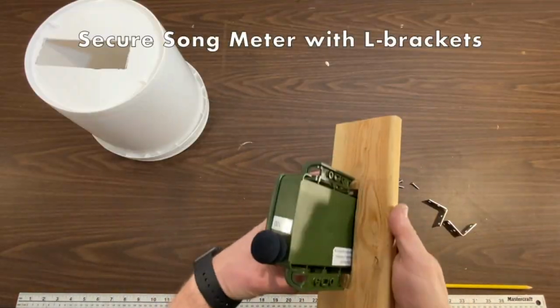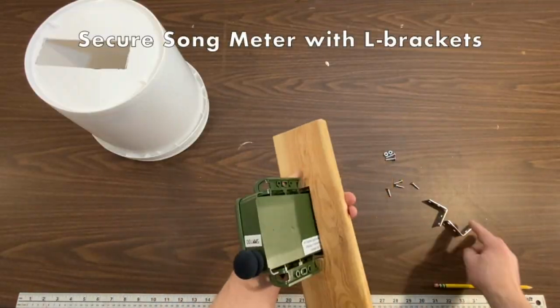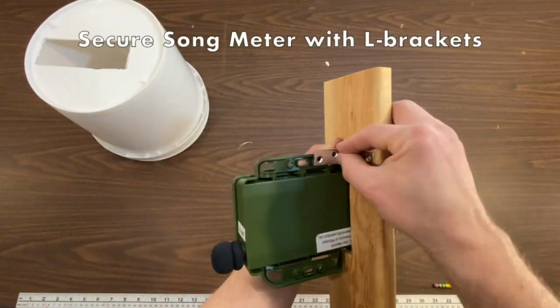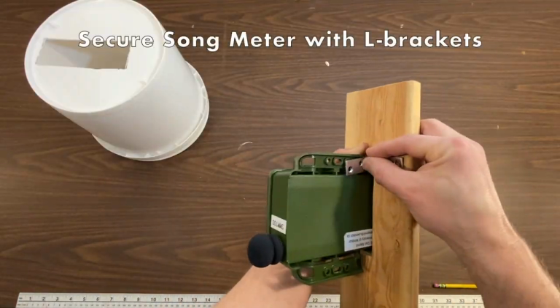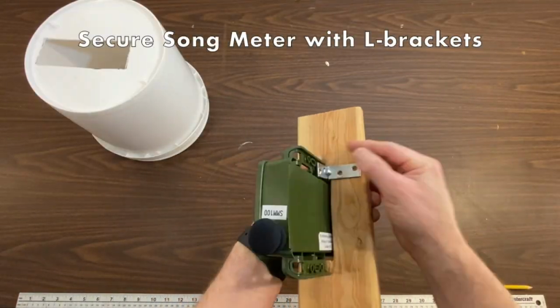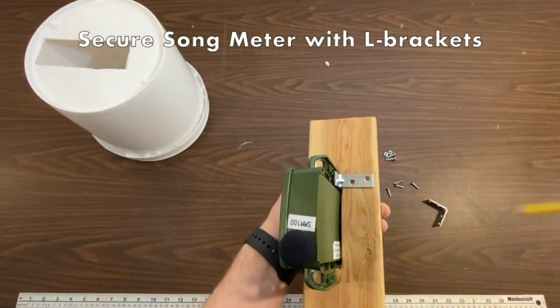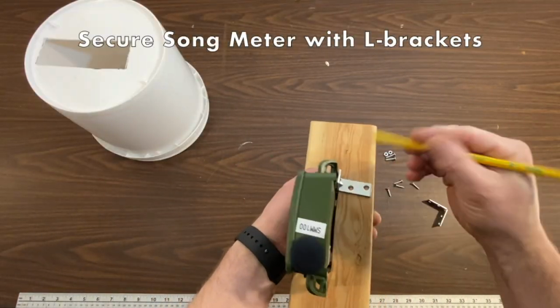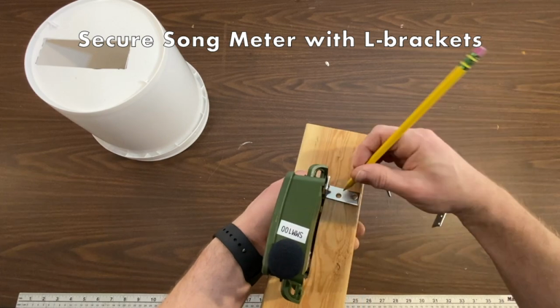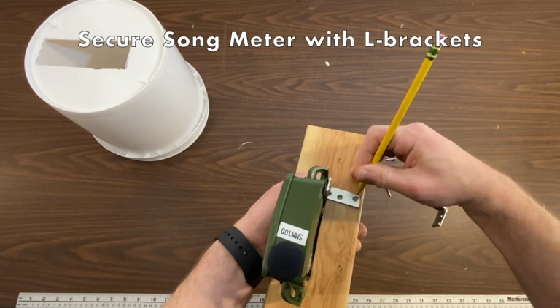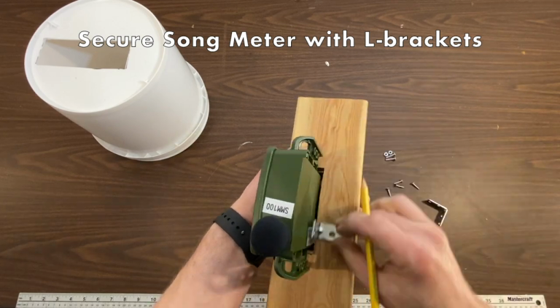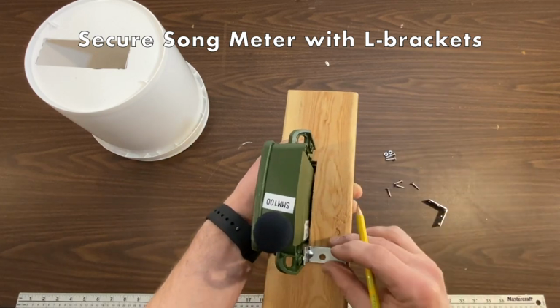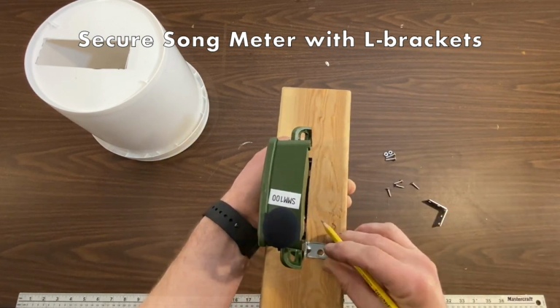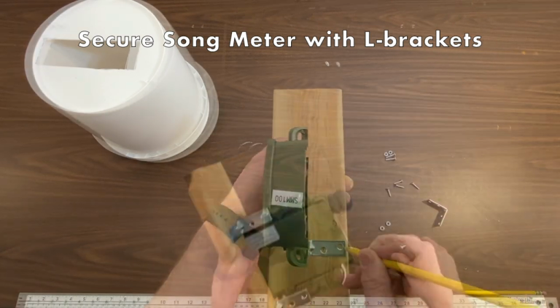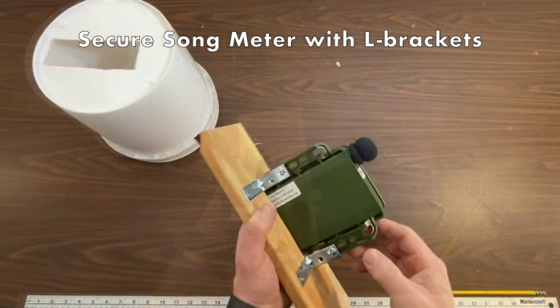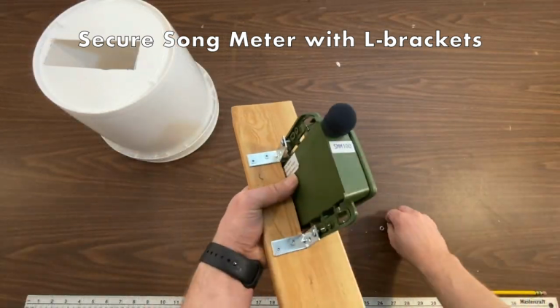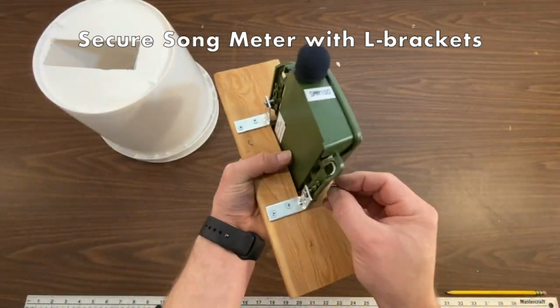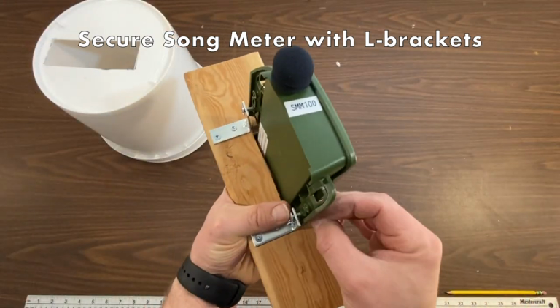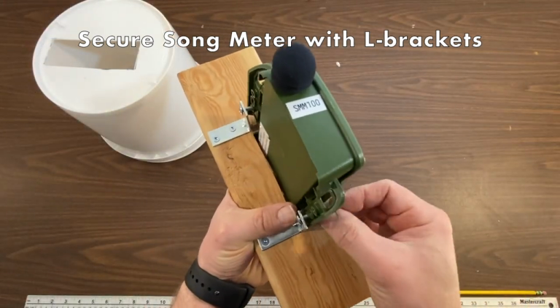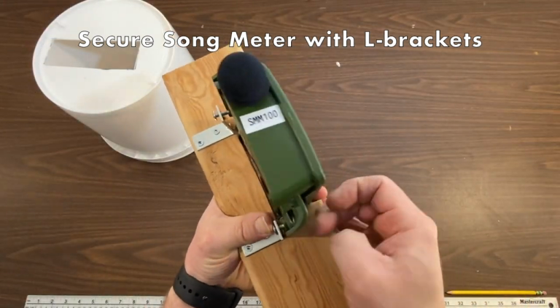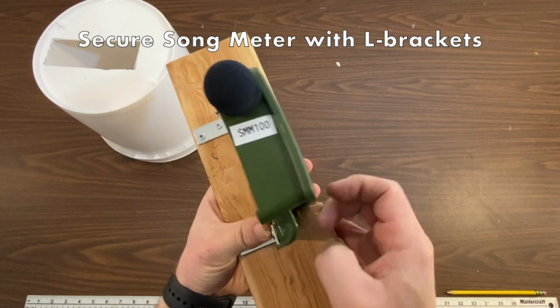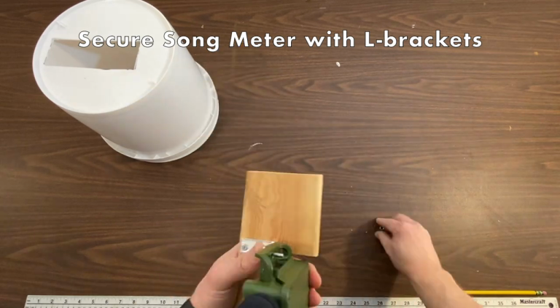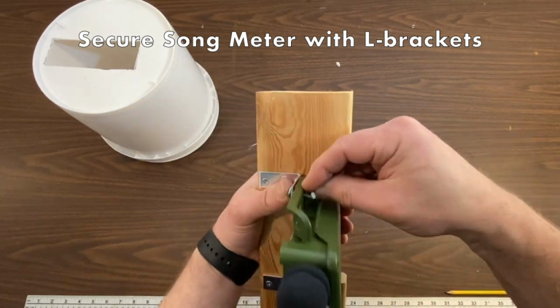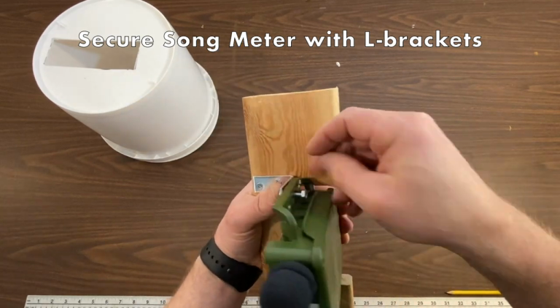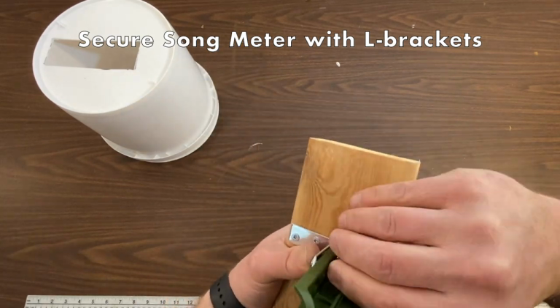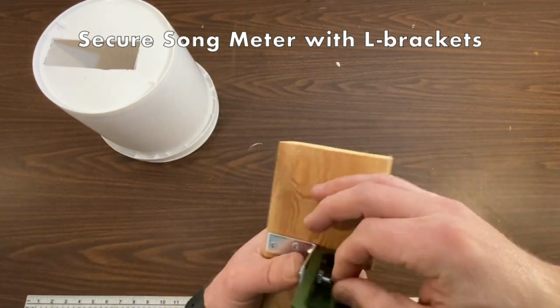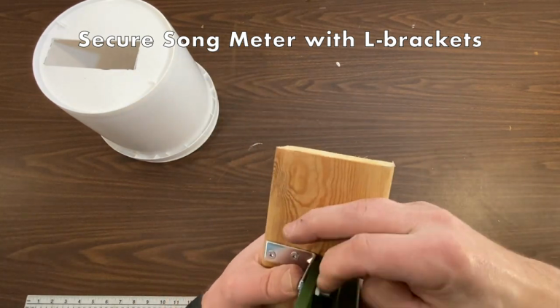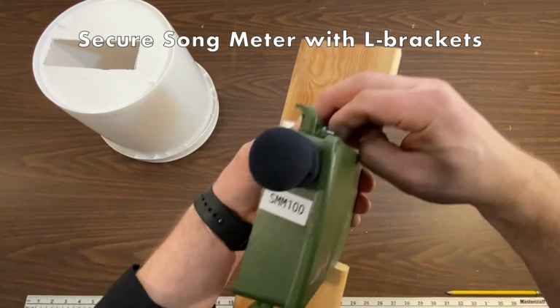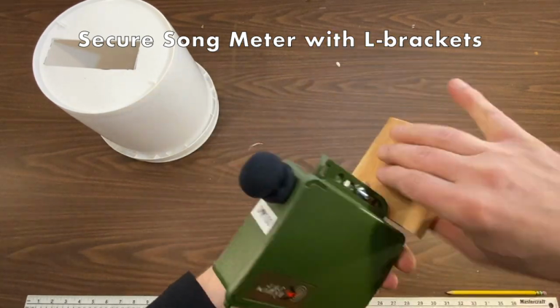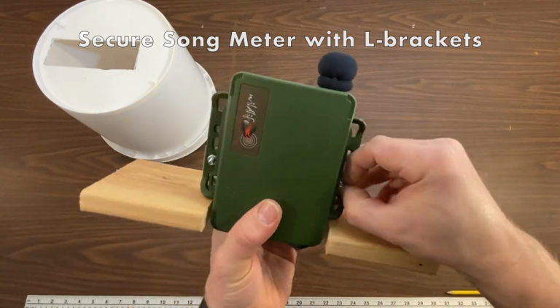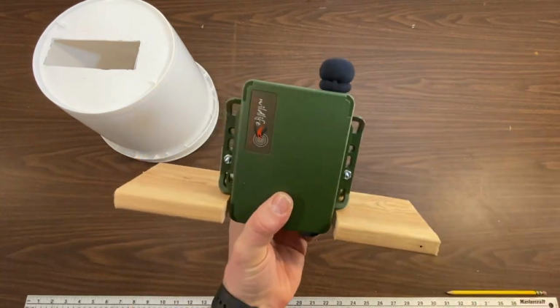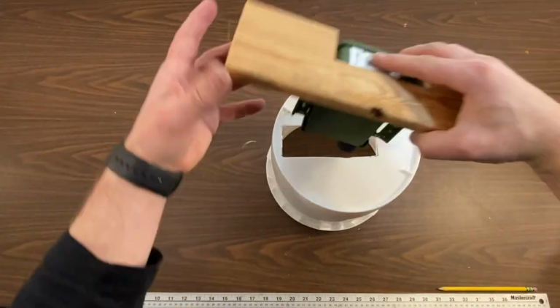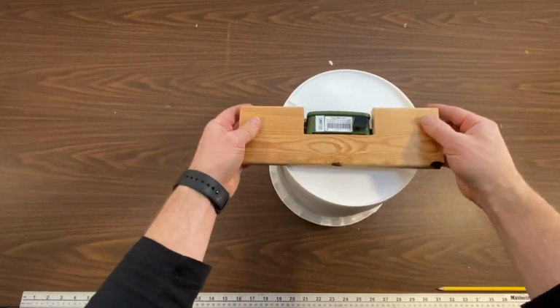Secure the song meter to the wooden base with some L brackets. Use two screws to attach the bracket to the wooden base, and then bolts to attach the song meter to the L bracket. Check that it fits.